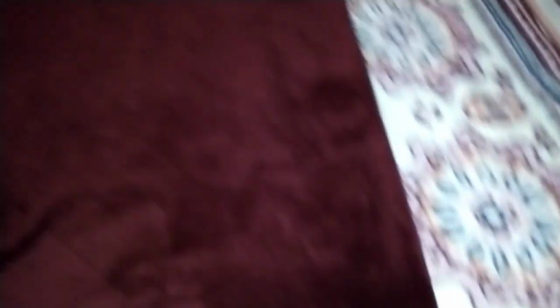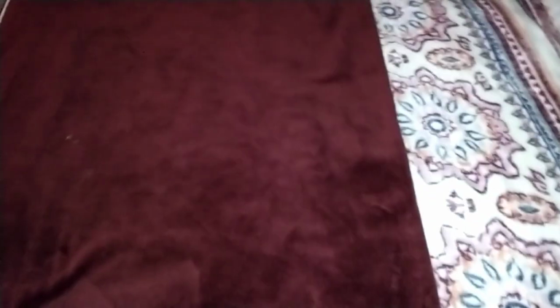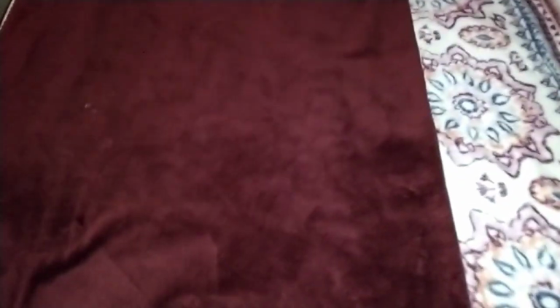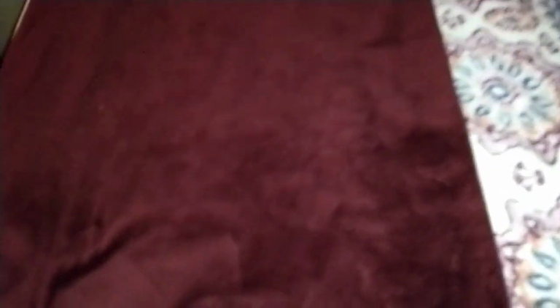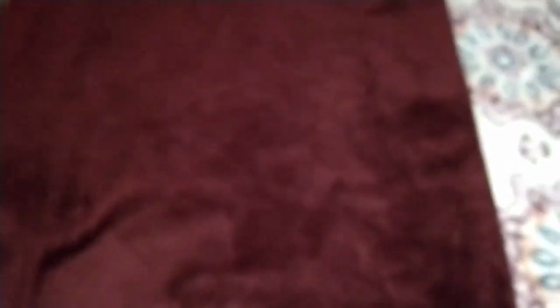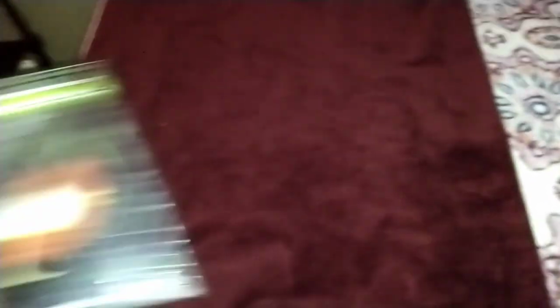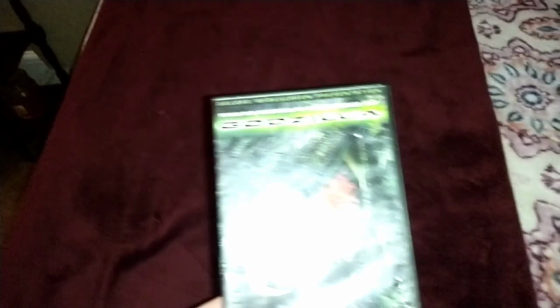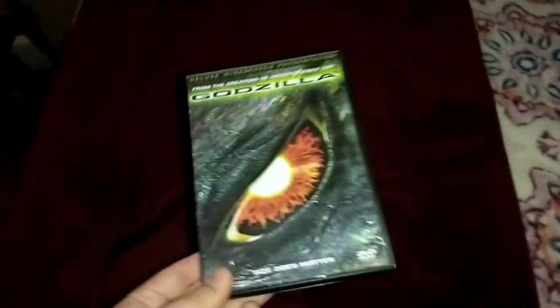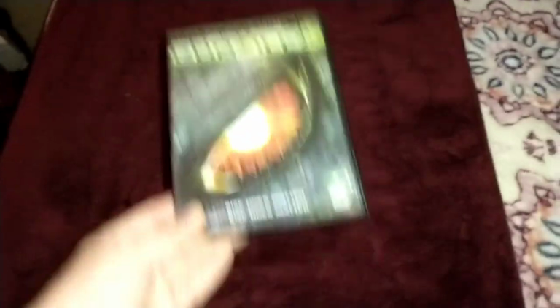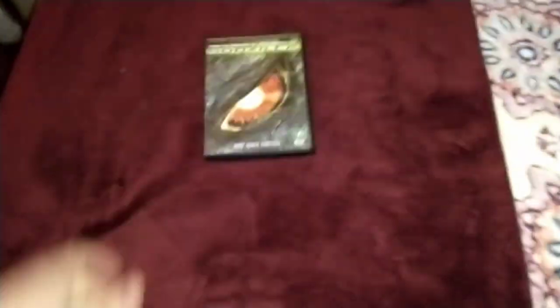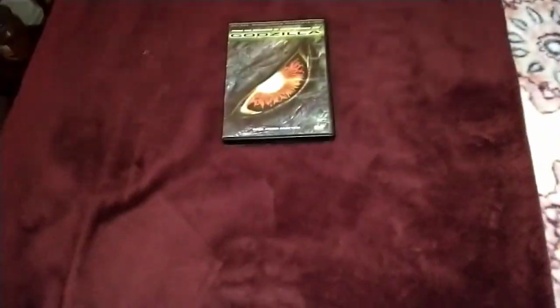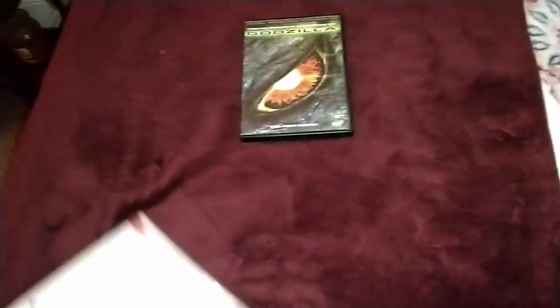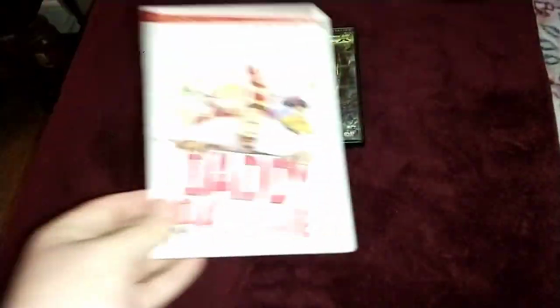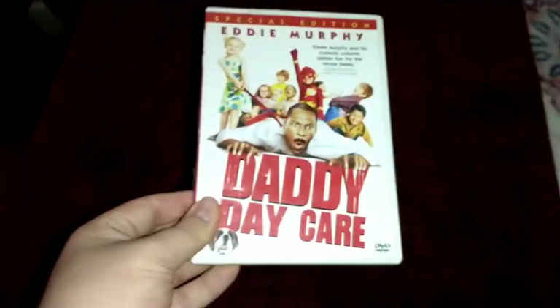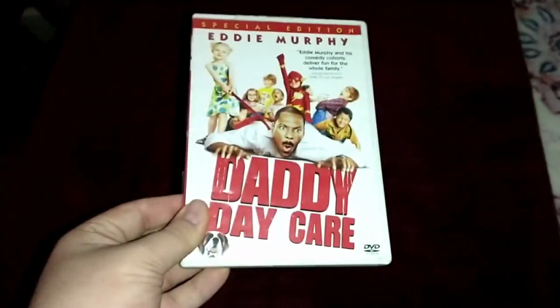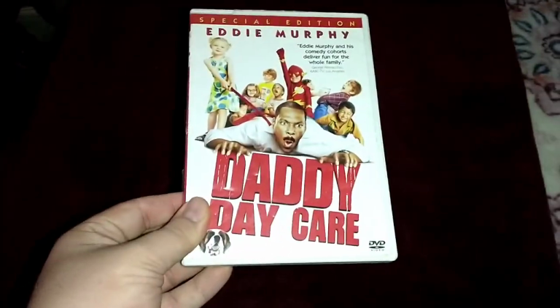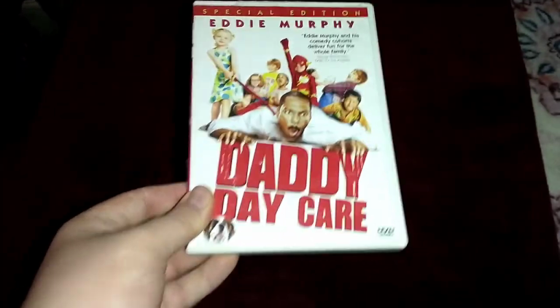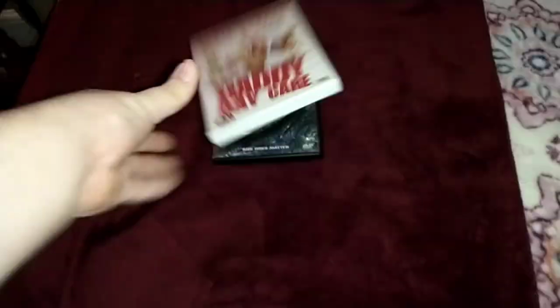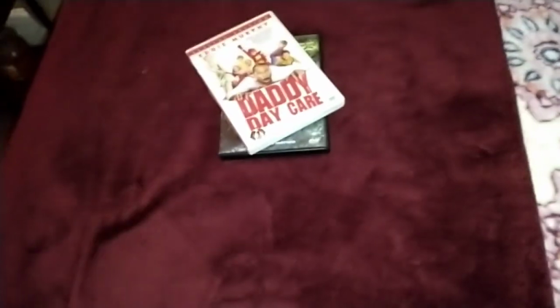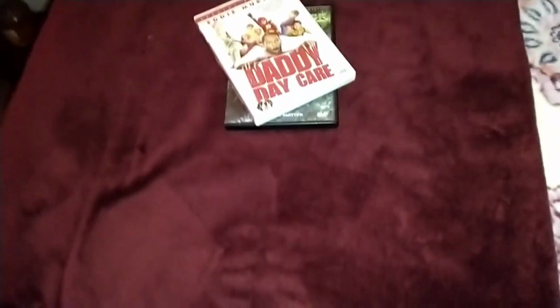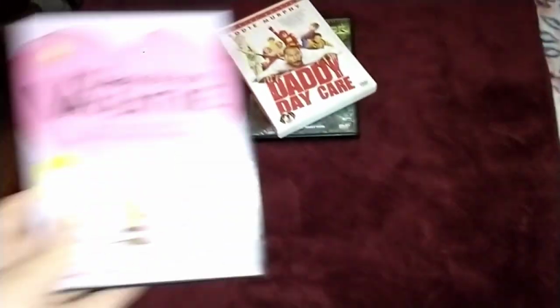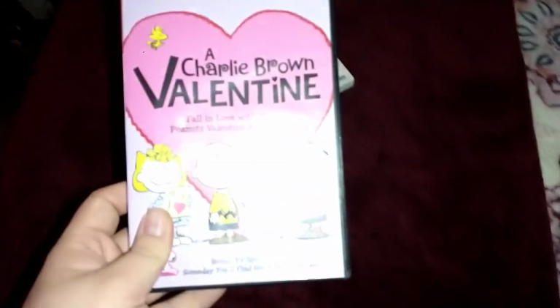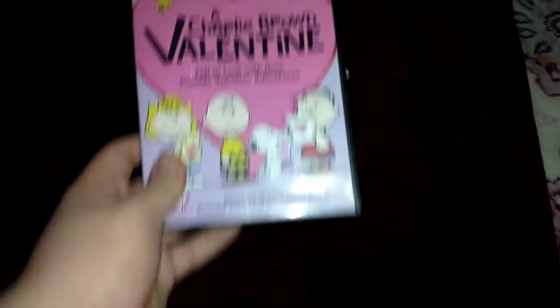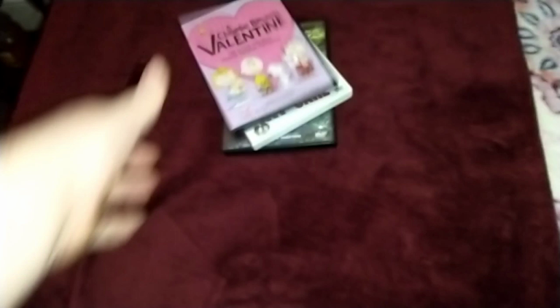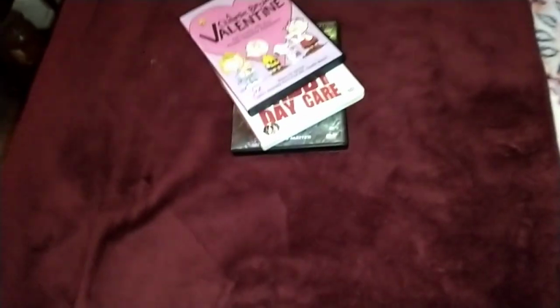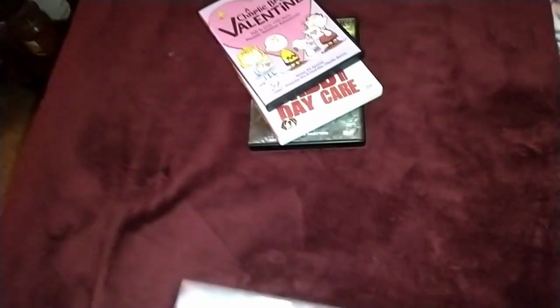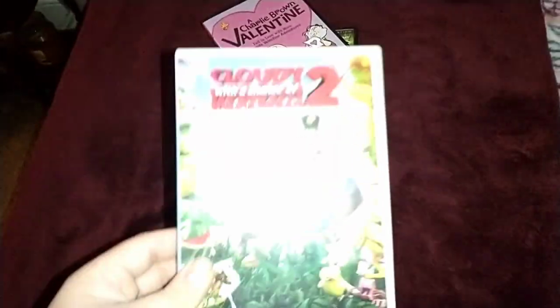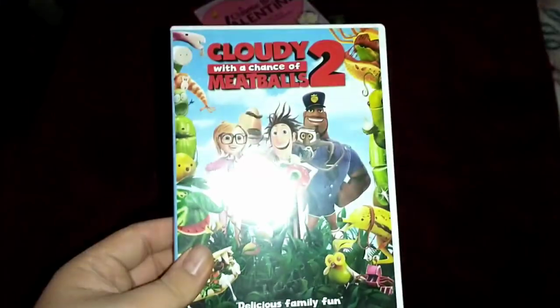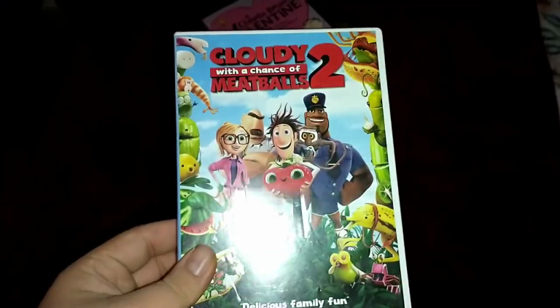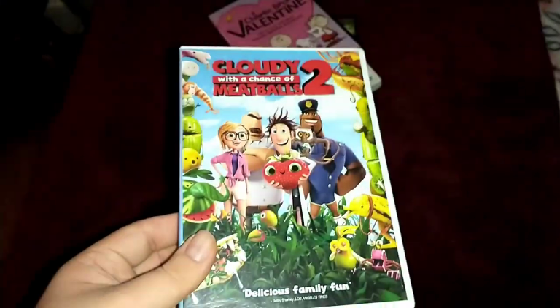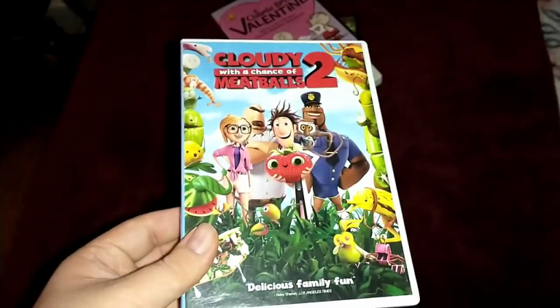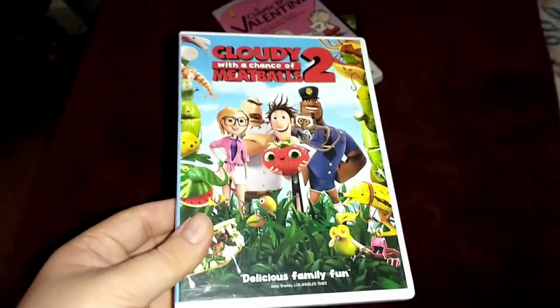The DVDs we're going to test out are Godzilla, Daddy Daycare with Eddie Murphy, Achari Brown Valentine, and Cloudy with a Chance of Meatballs 2.